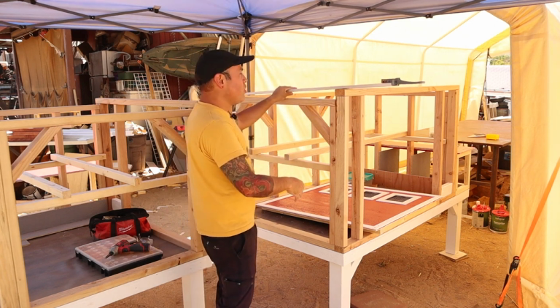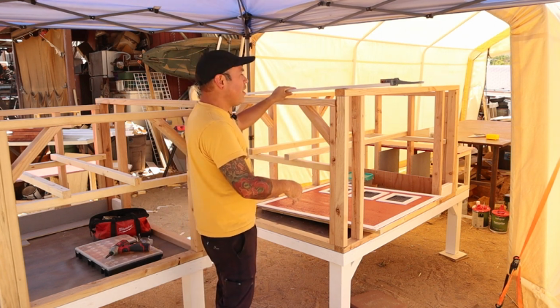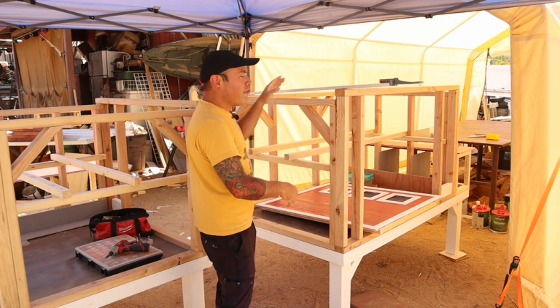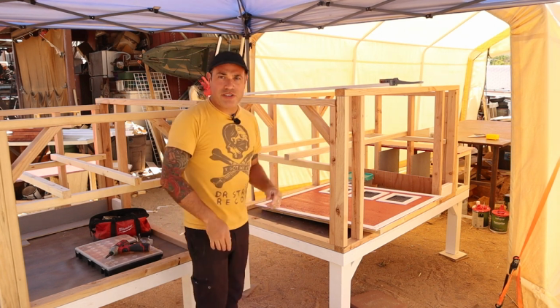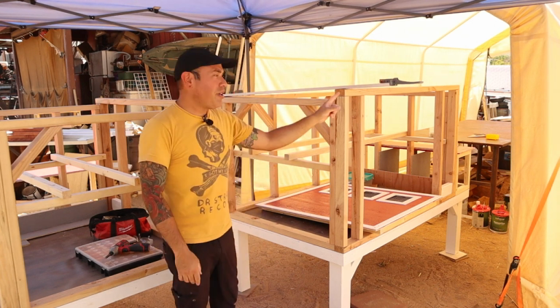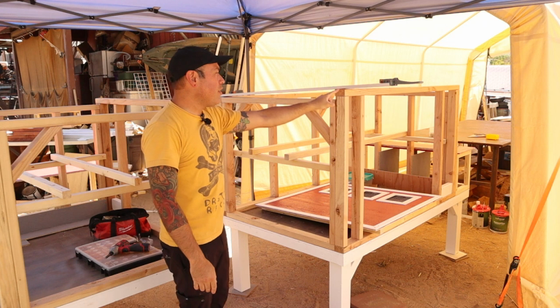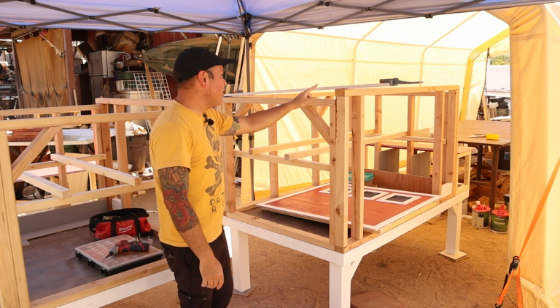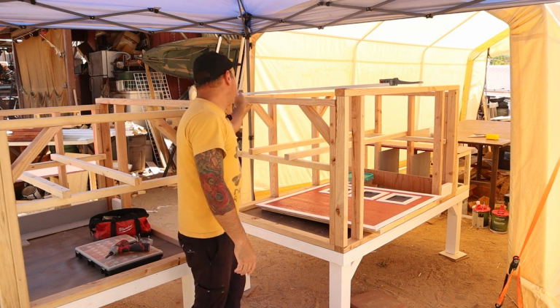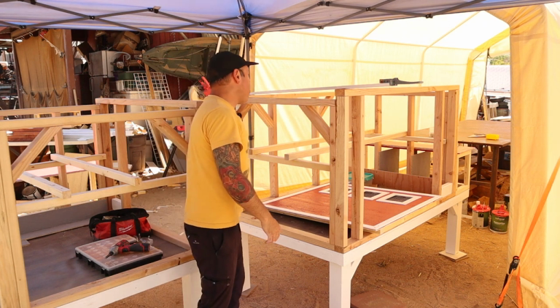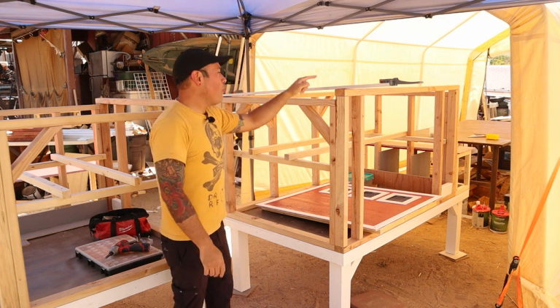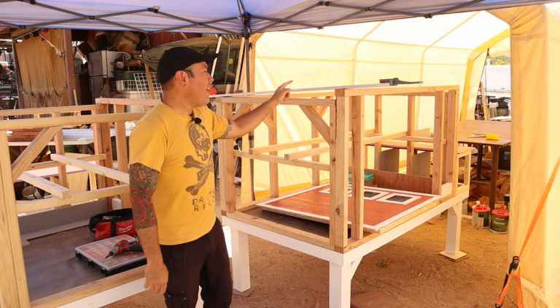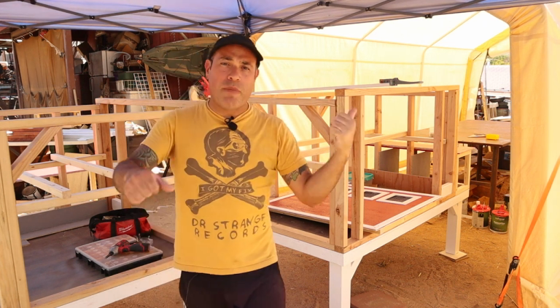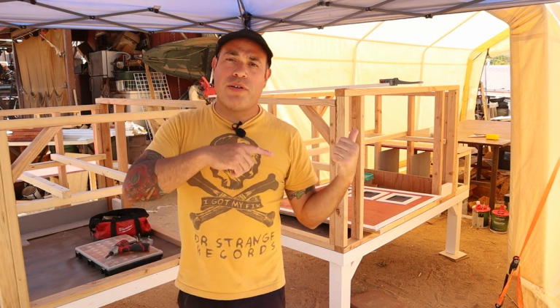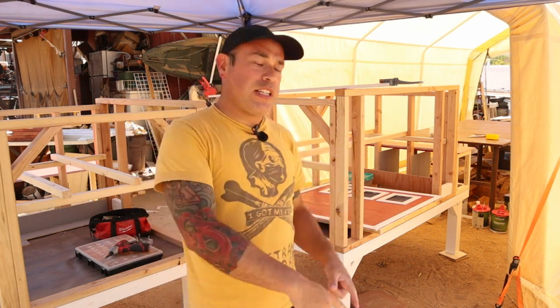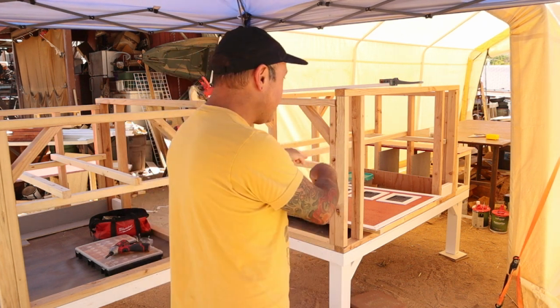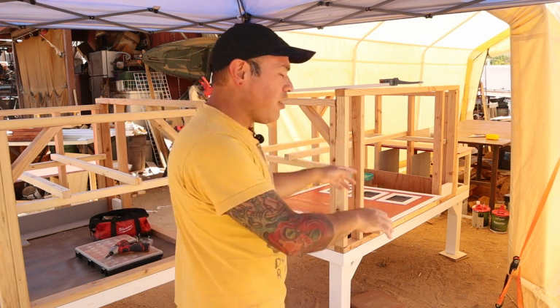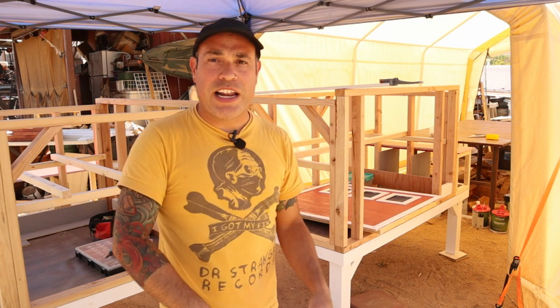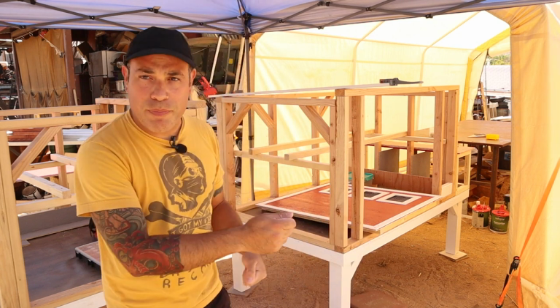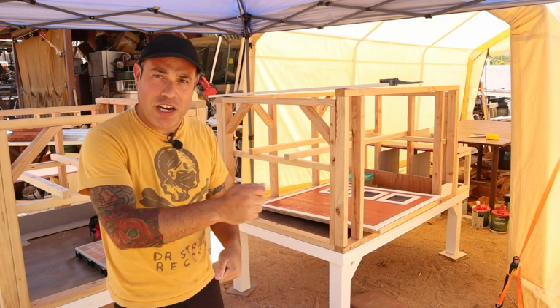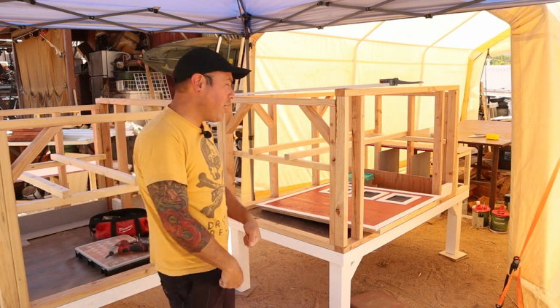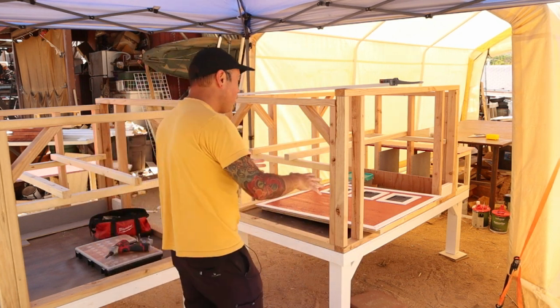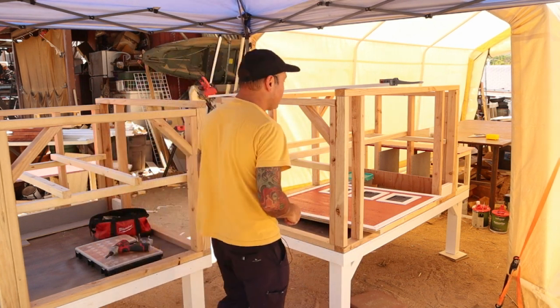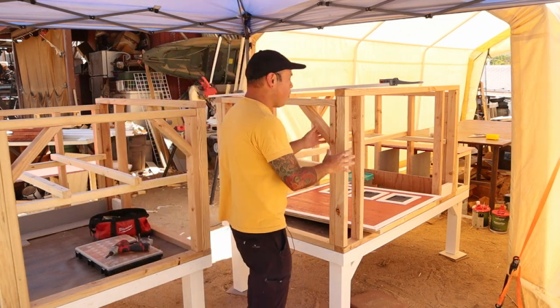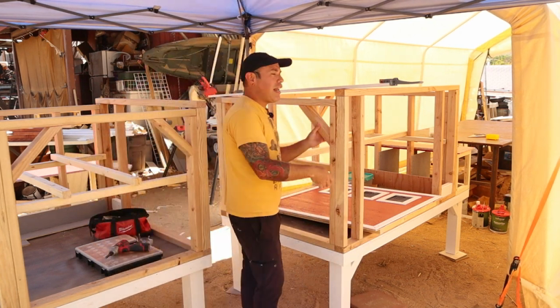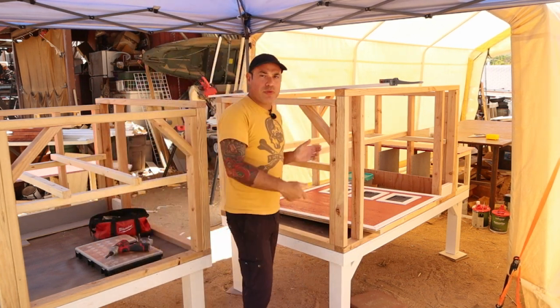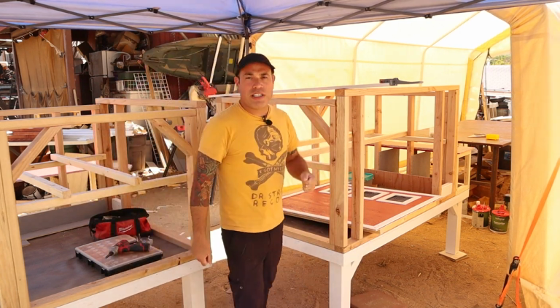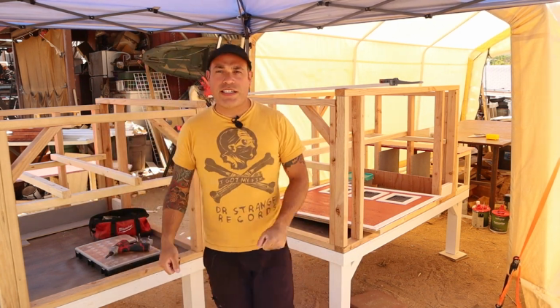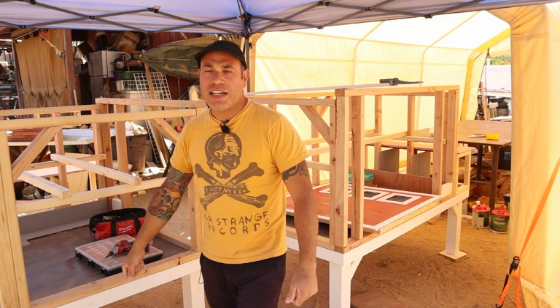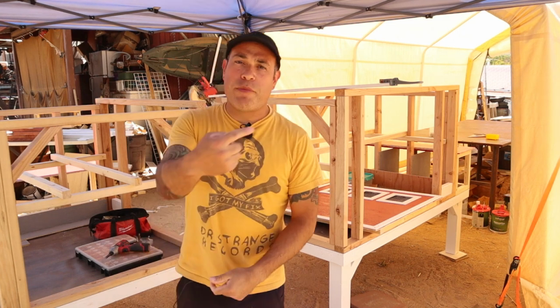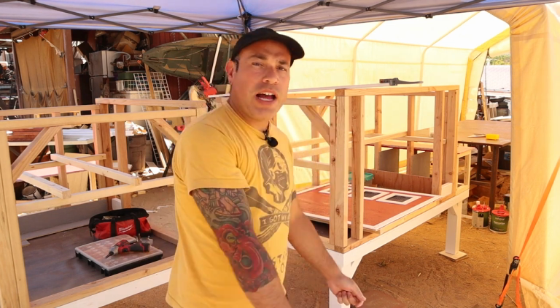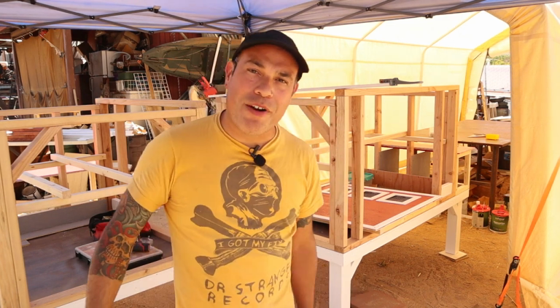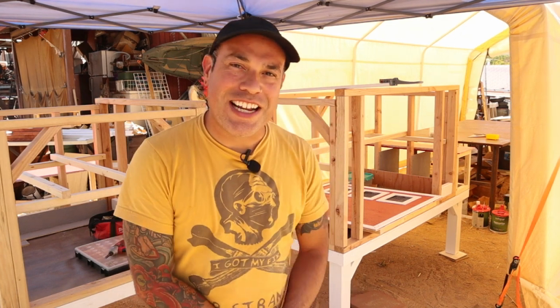Once you lay down your rafters like this, you can already see how it has this angled roof. I'm going to go ahead and put some walls together that I've already been painting all morning — we're going to add them to our studs, and then I'll show you how I do my rafters next.